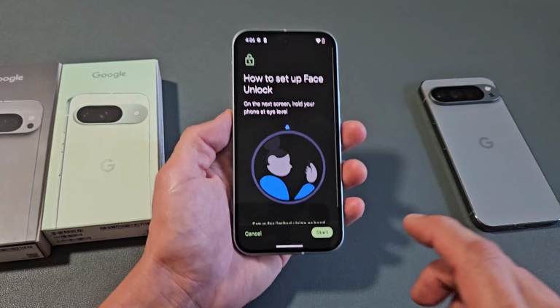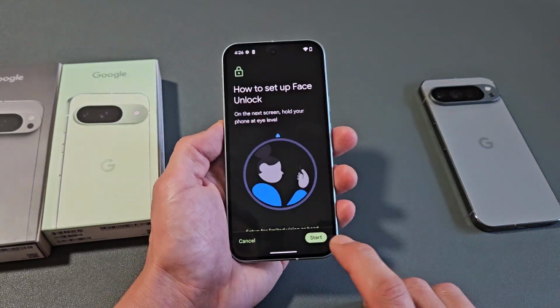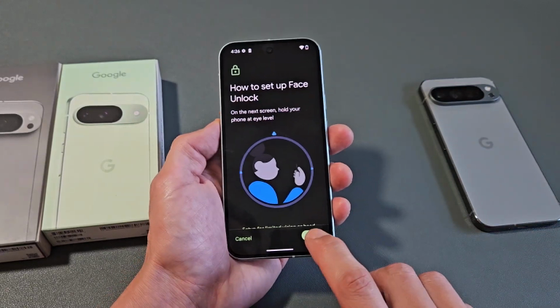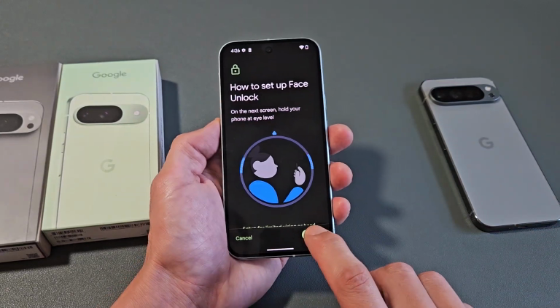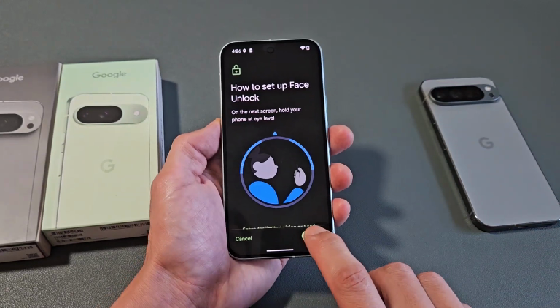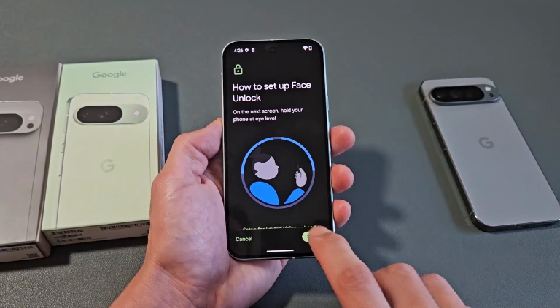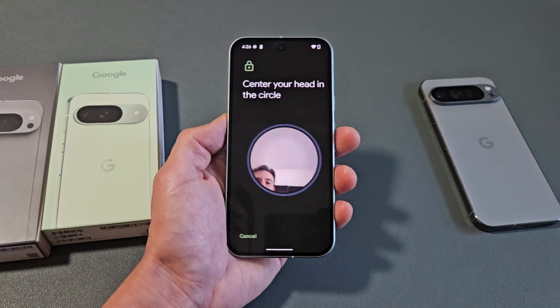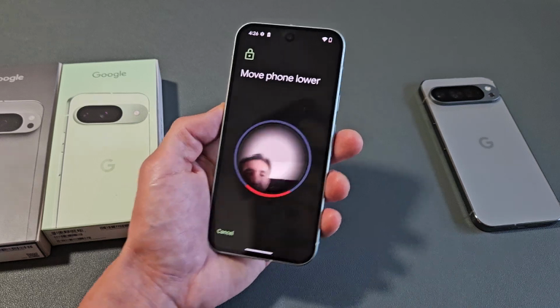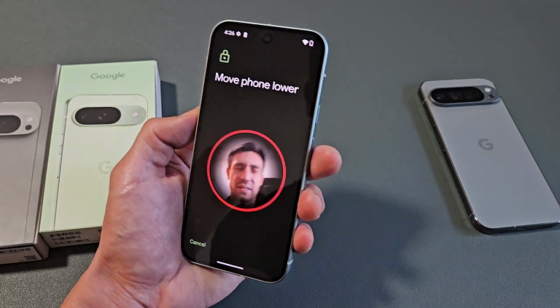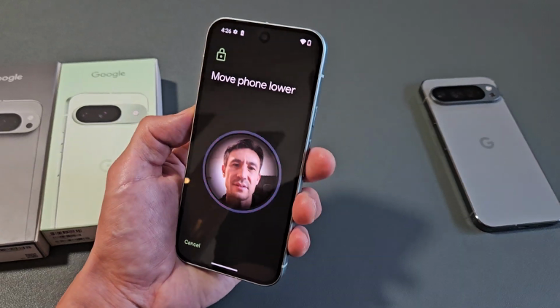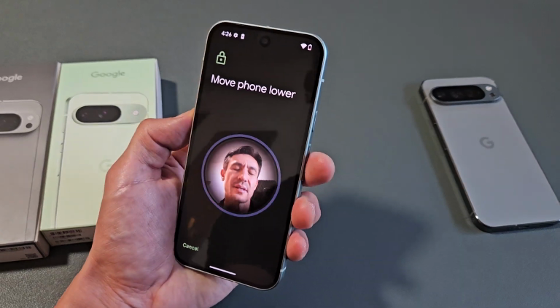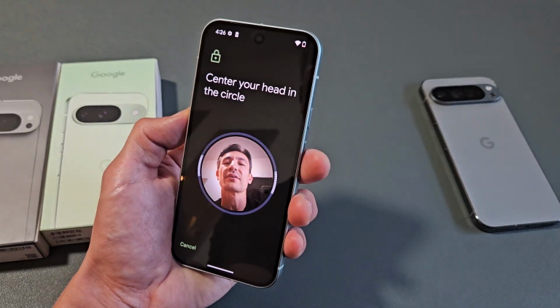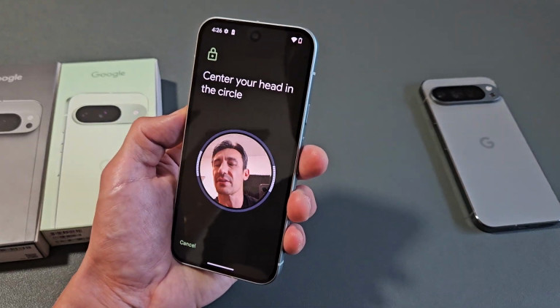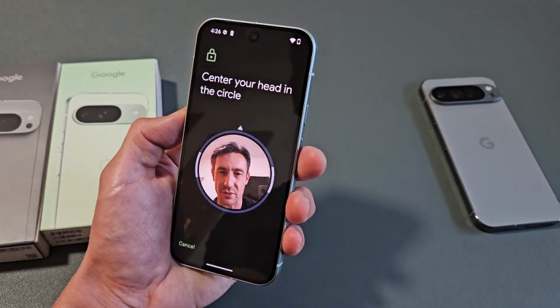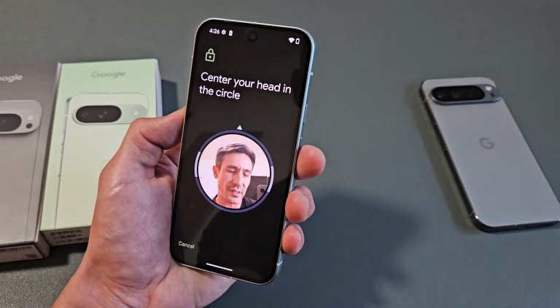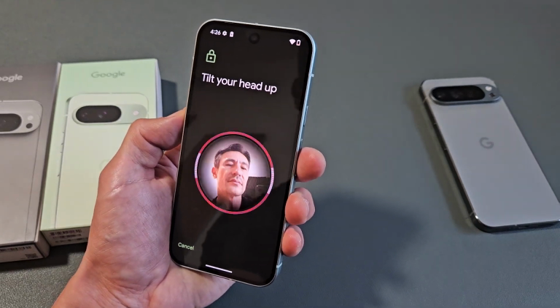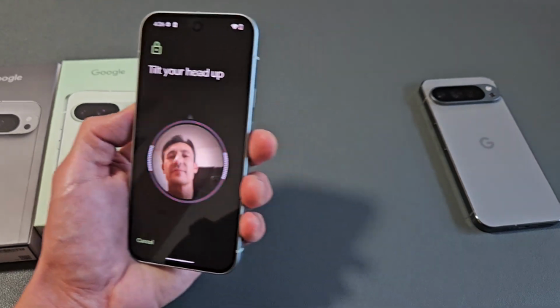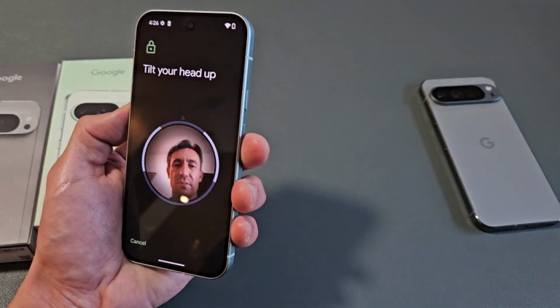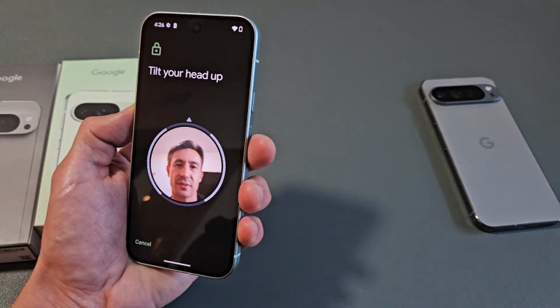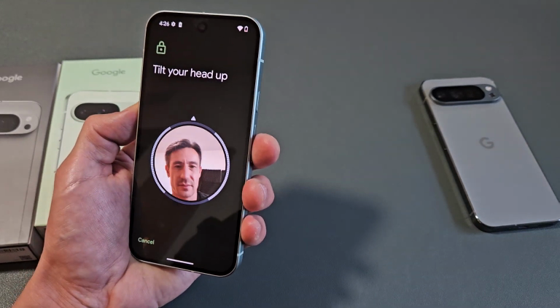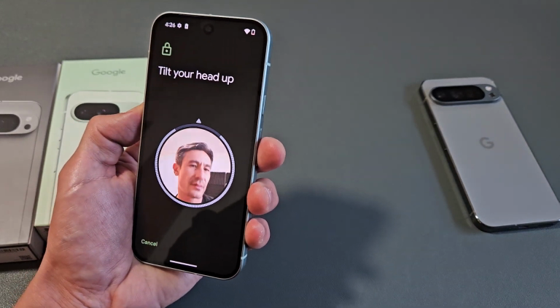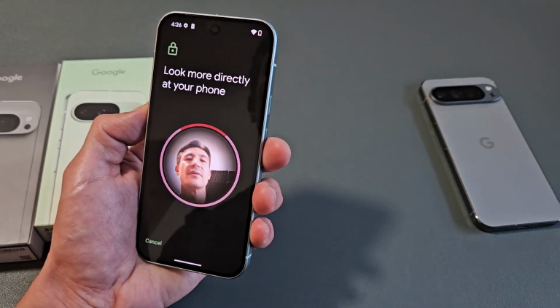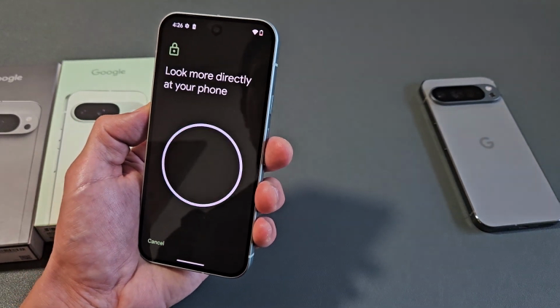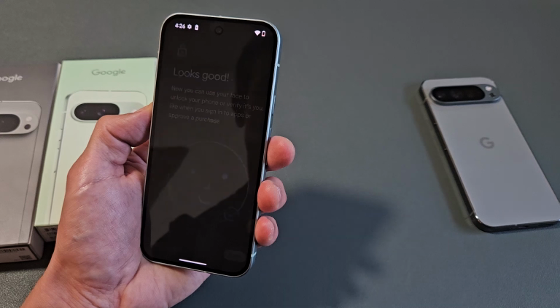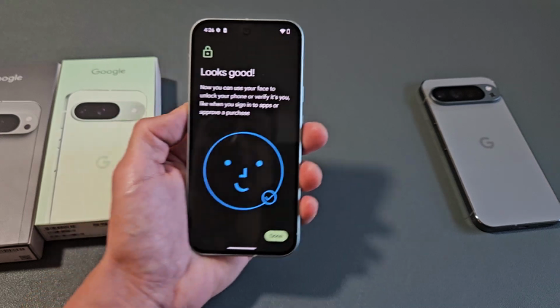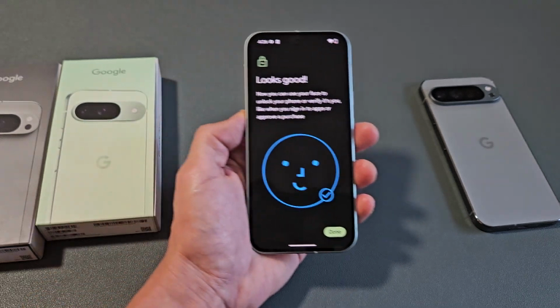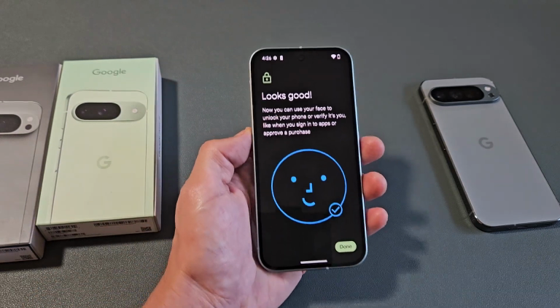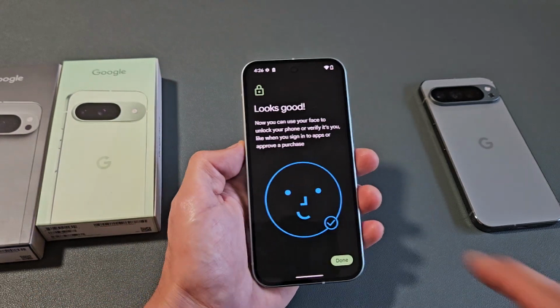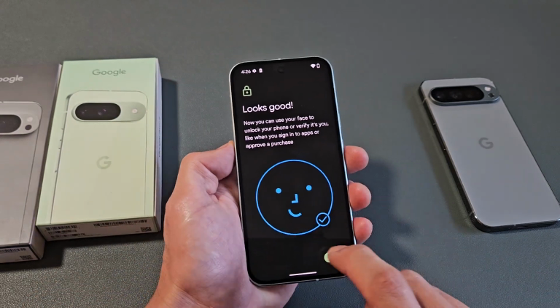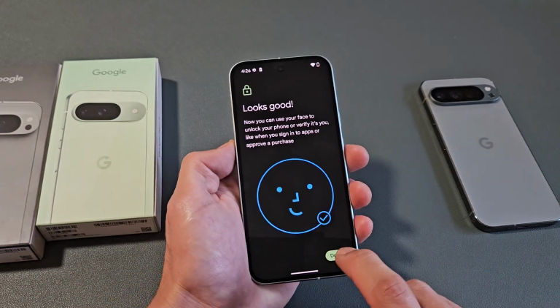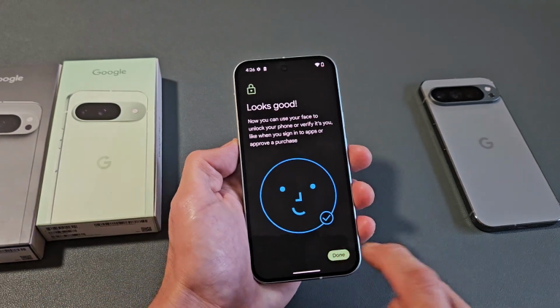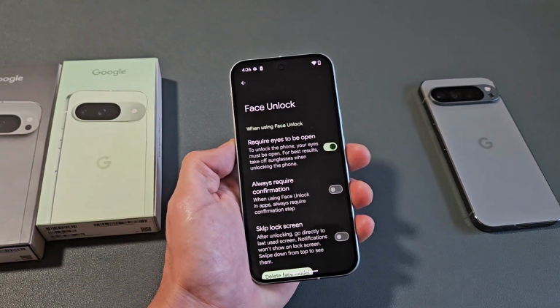Now we're going to go ahead and start it. I'm going to put my face right into it and do a circle here. And there we go — go ahead and click on Done.